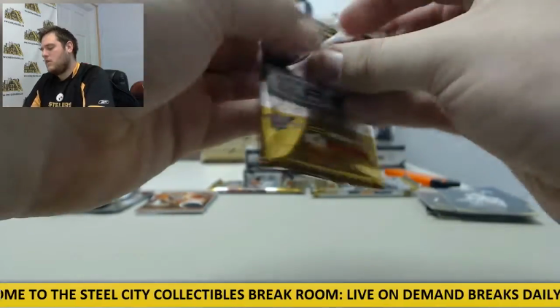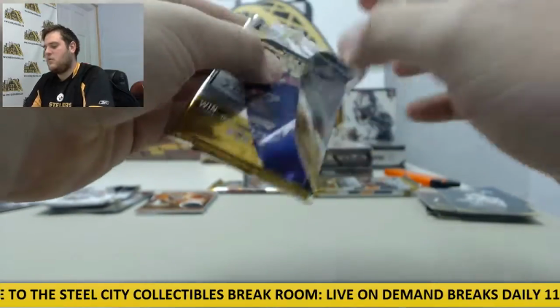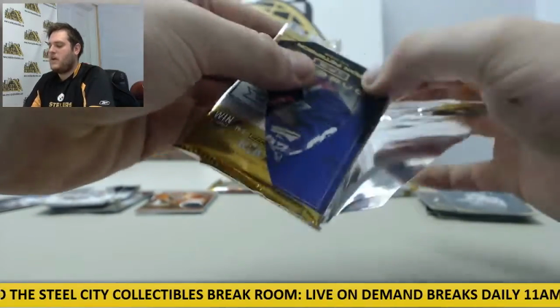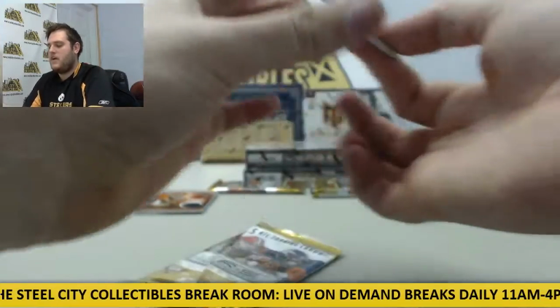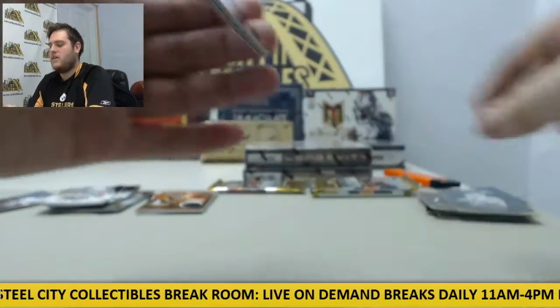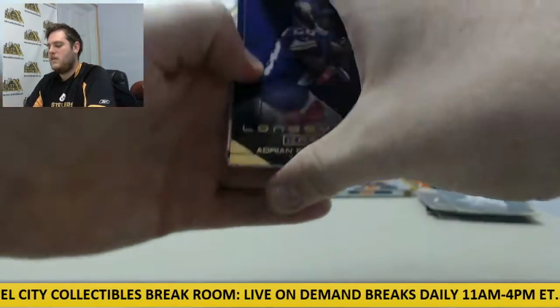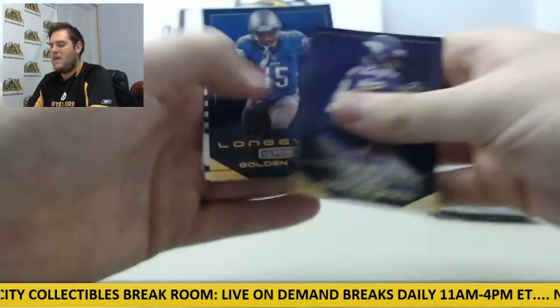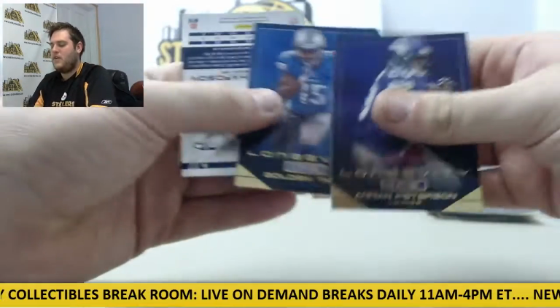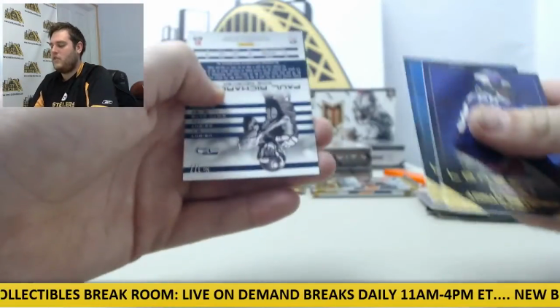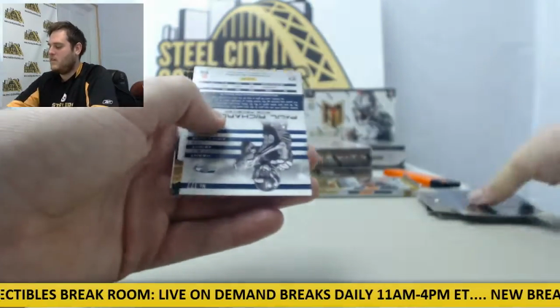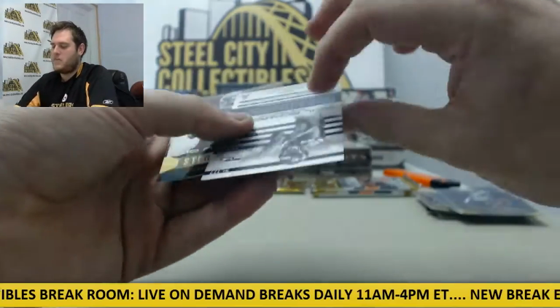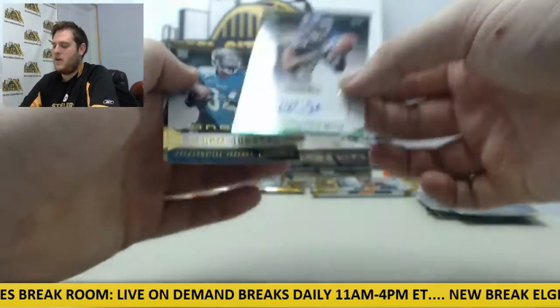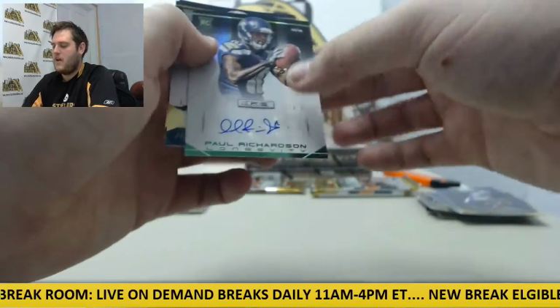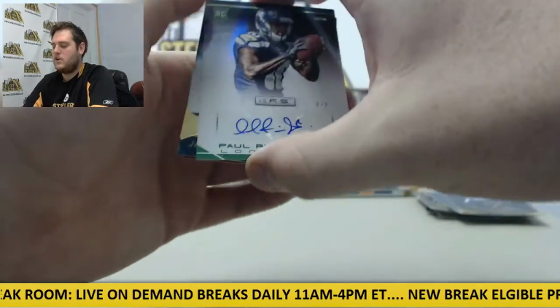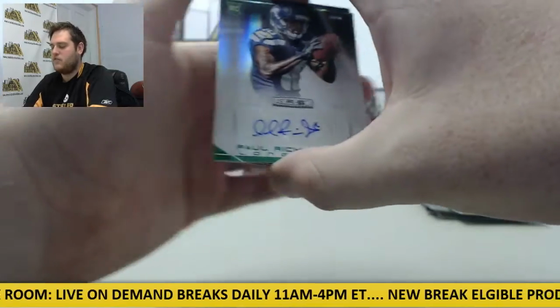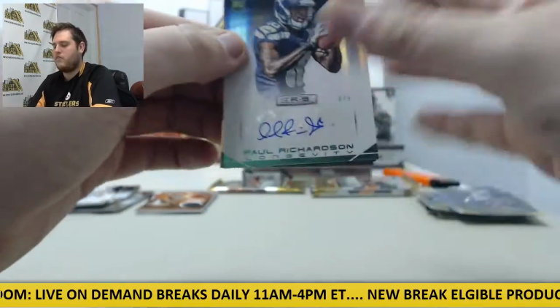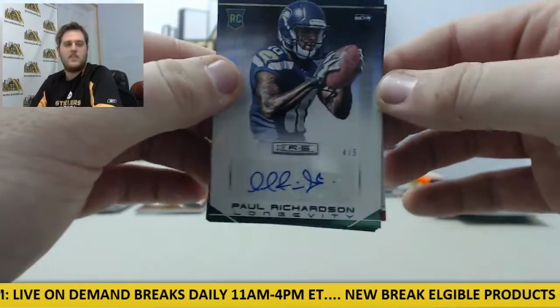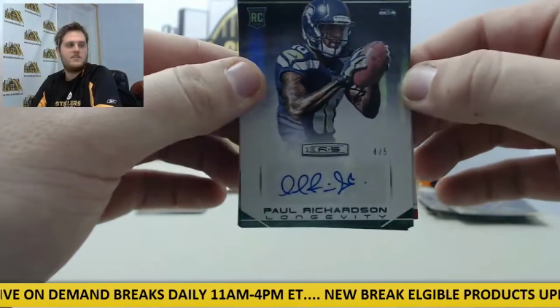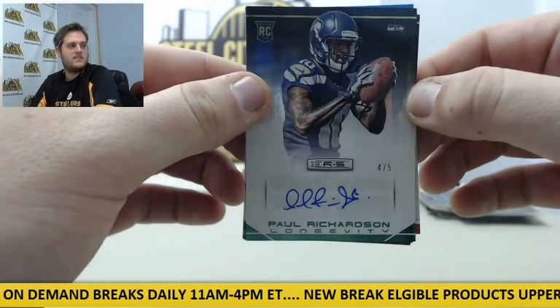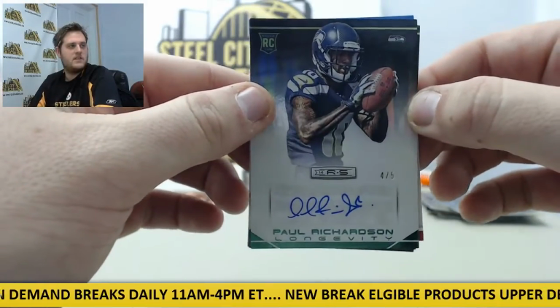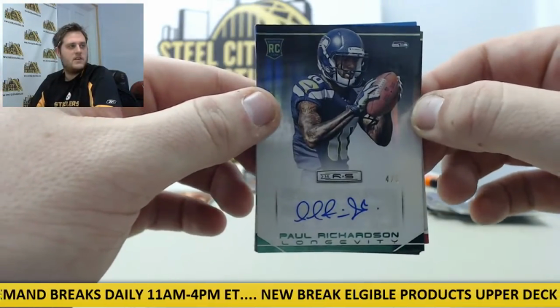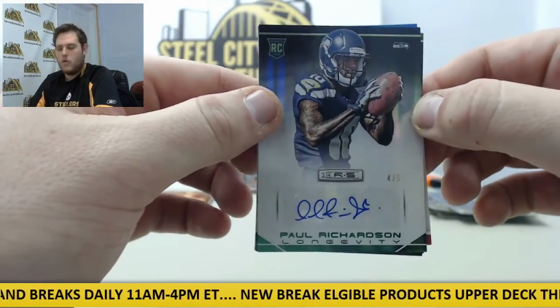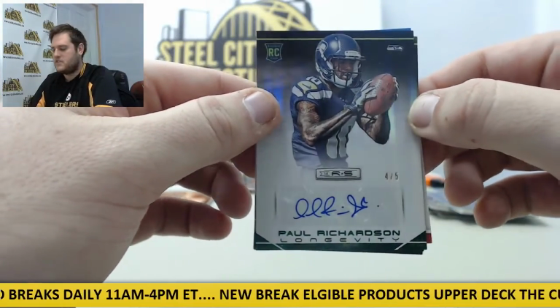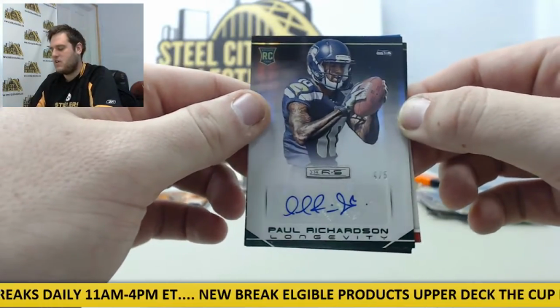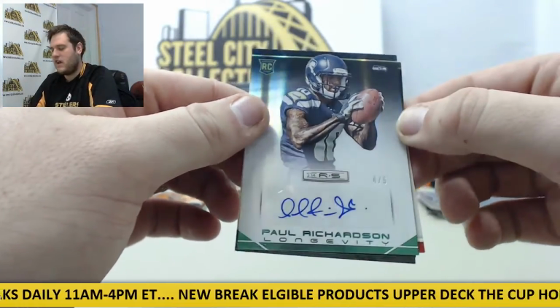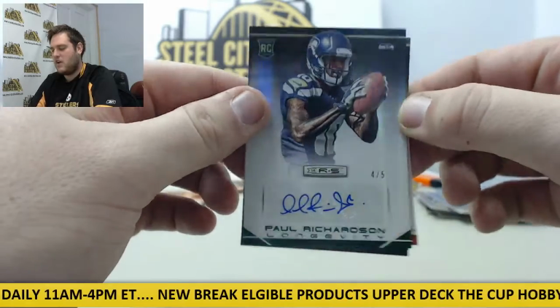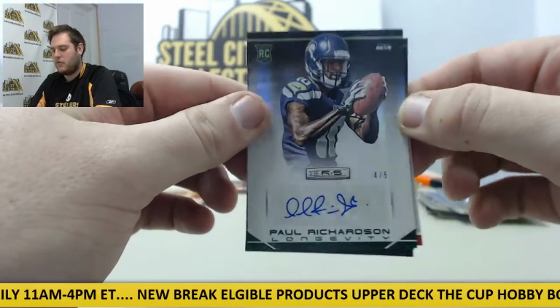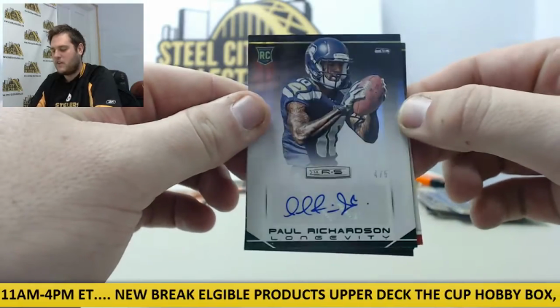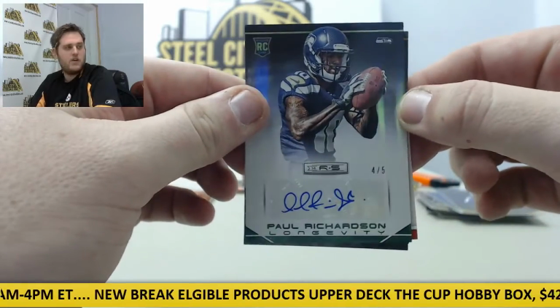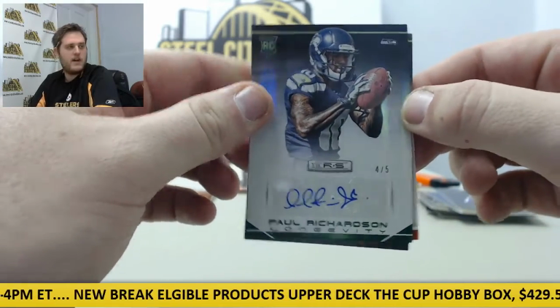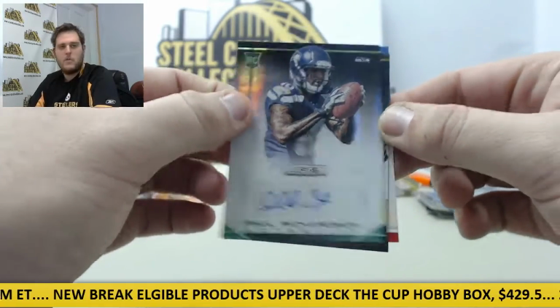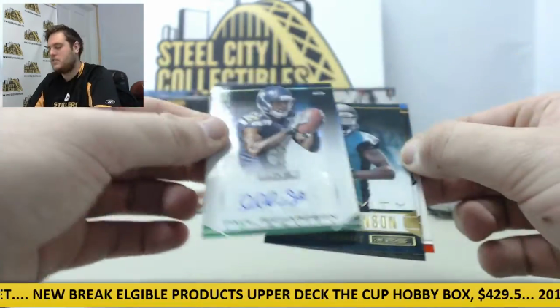Let's see what we got here. AP, Golden Tate. We might have an auto right here — yeah, Paul Richardson, four of five right there for the Seahawks. Paul Richardson, nice card right there, nice auto with a little refractor action going on. Paul Richardson!